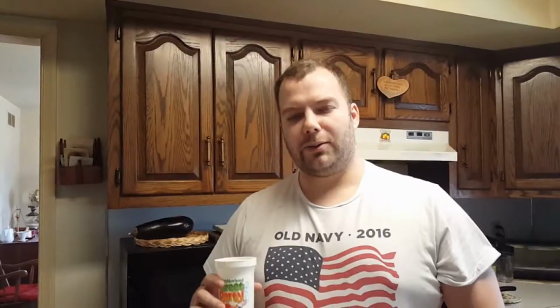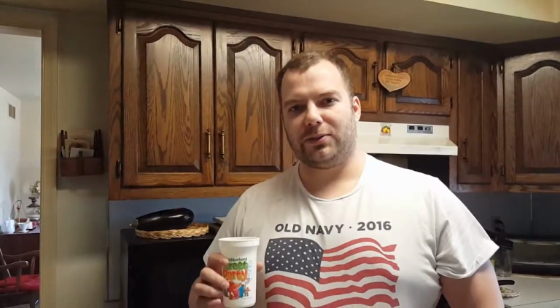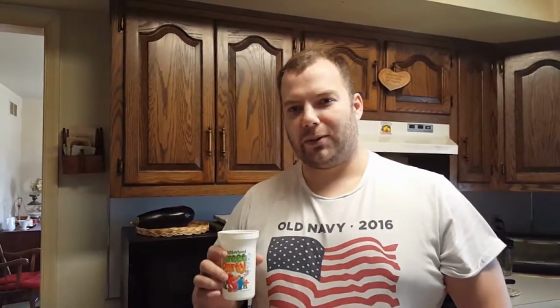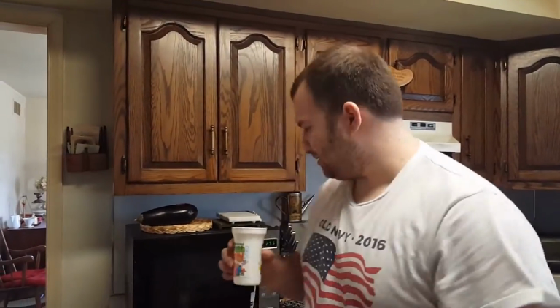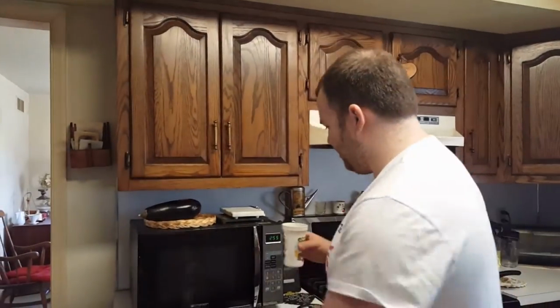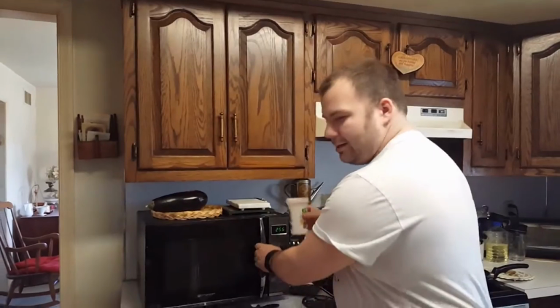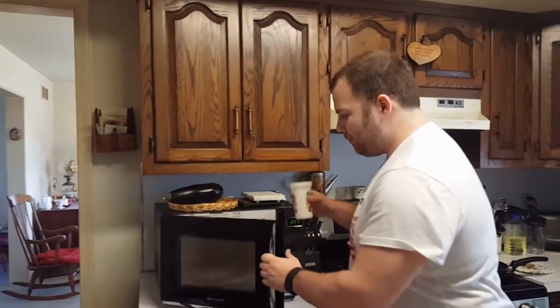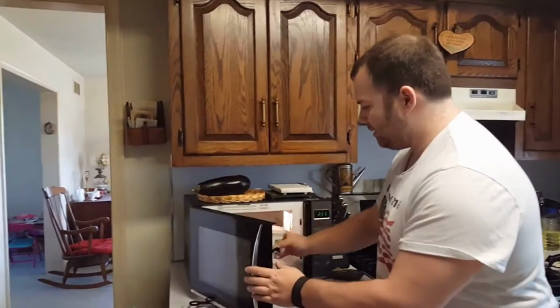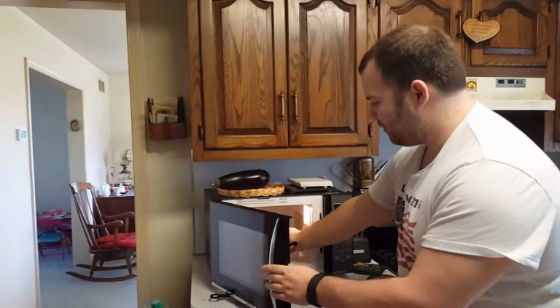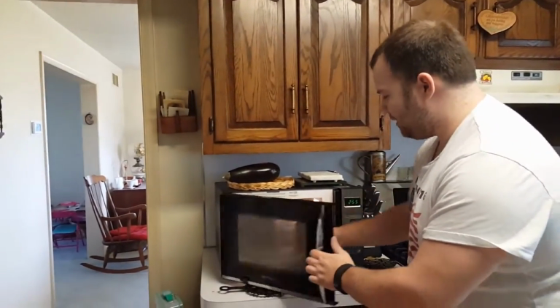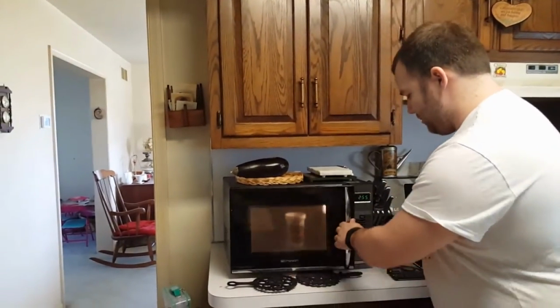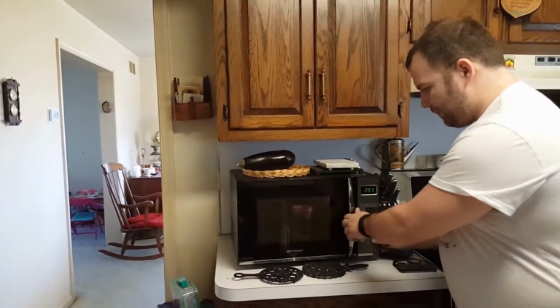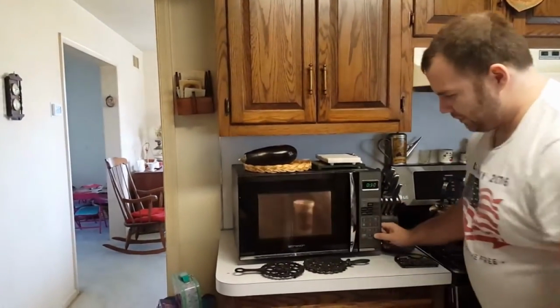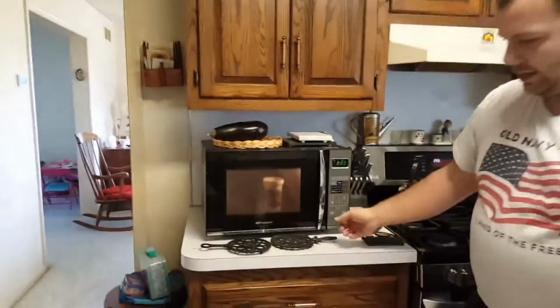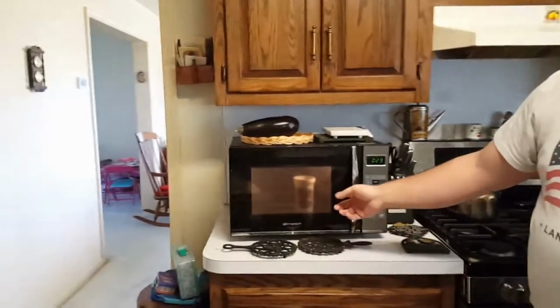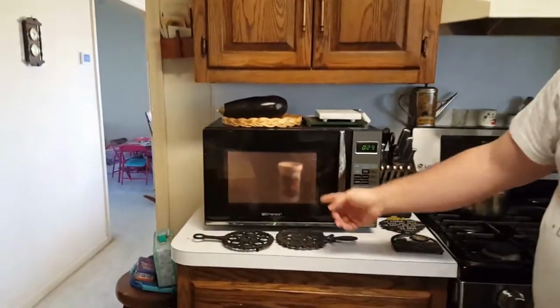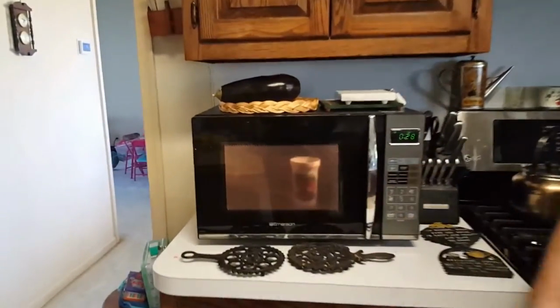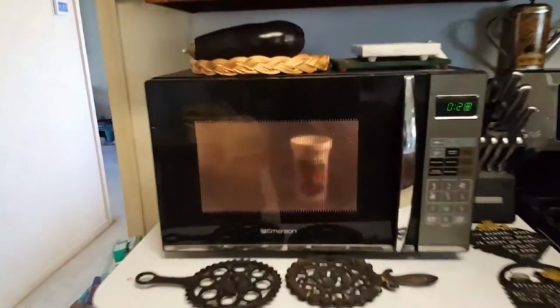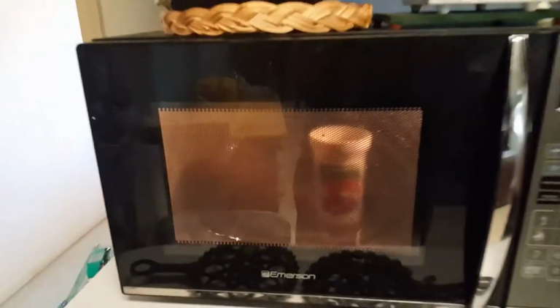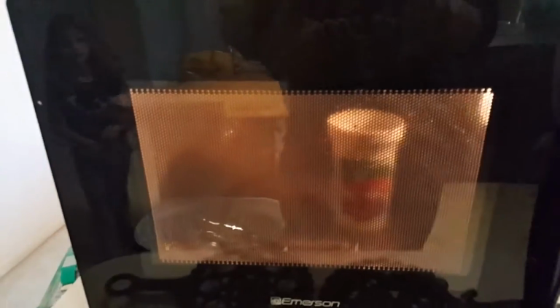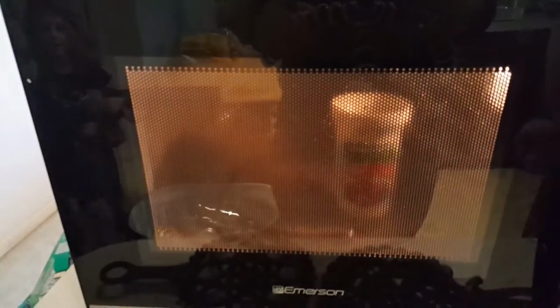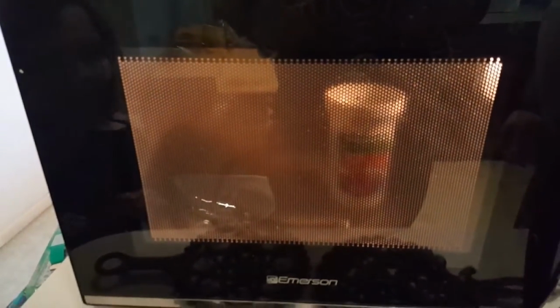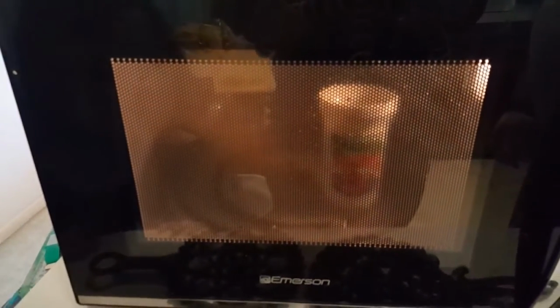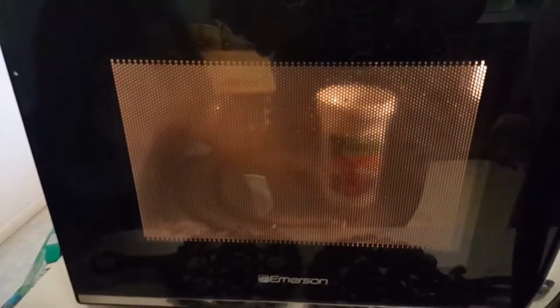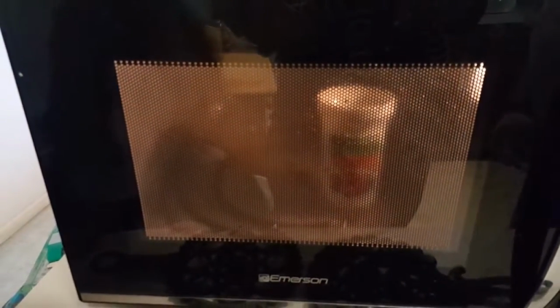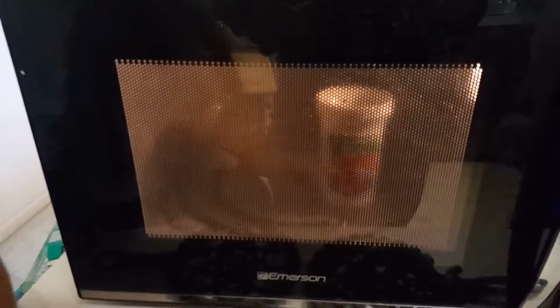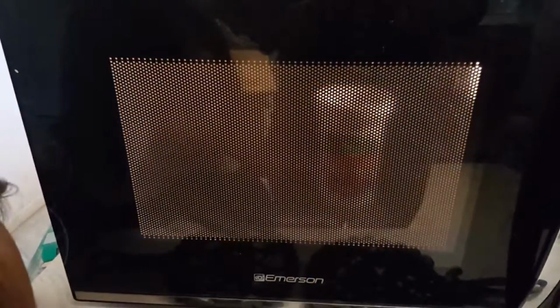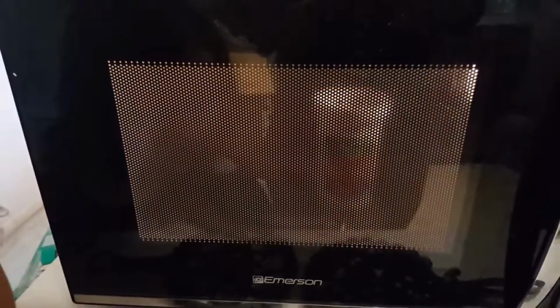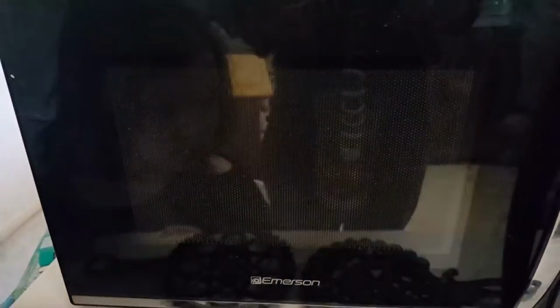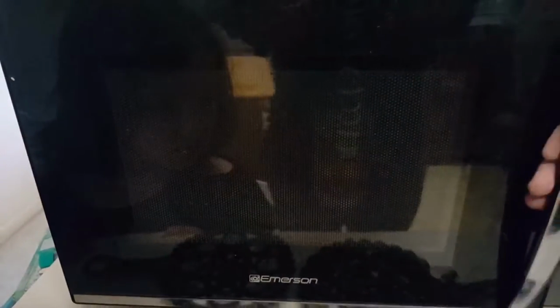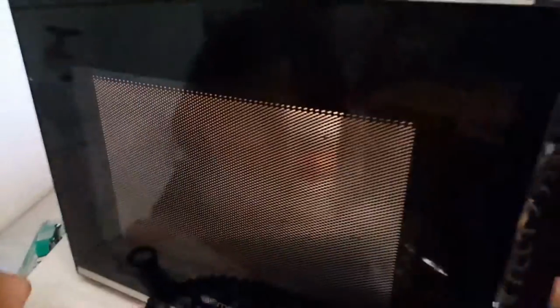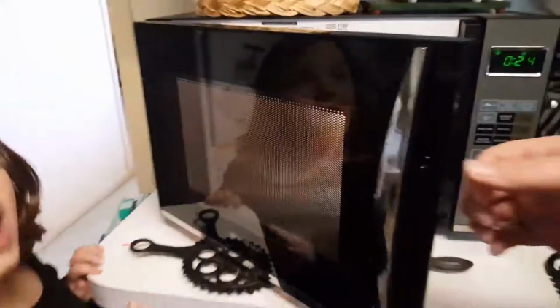It doesn't work right. I put something in the microwave and I hit start, and it just sits there. It just sits there — it doesn't go anywhere. So we're going to fix that.